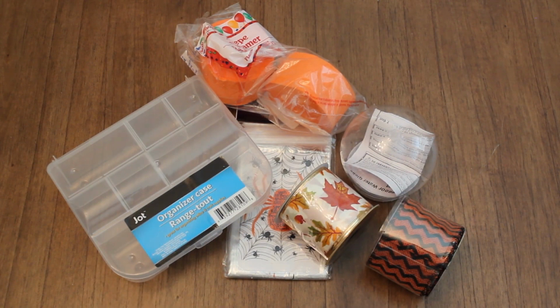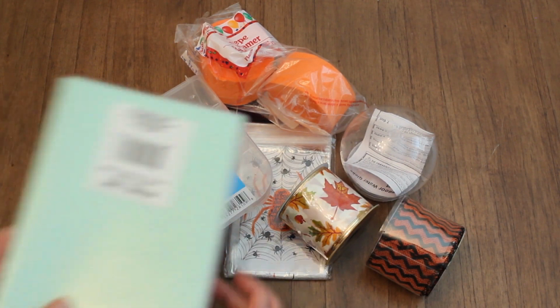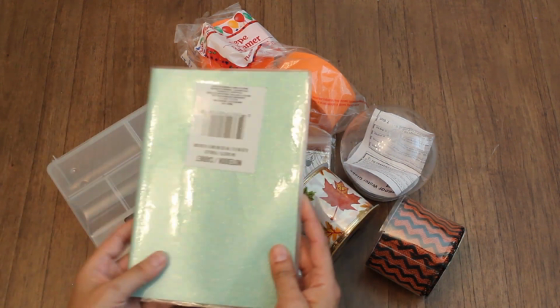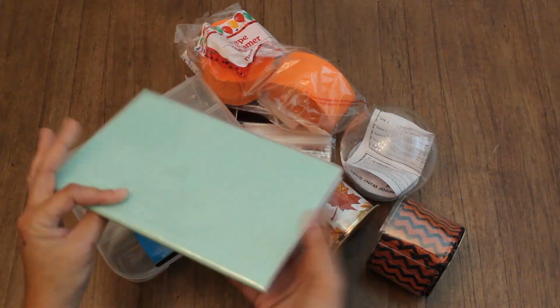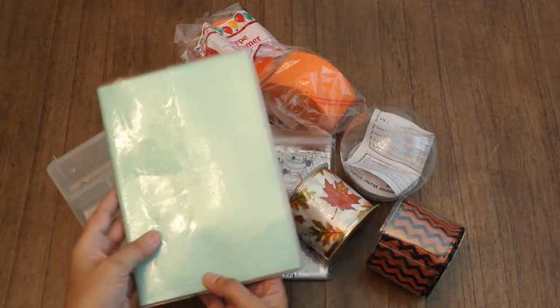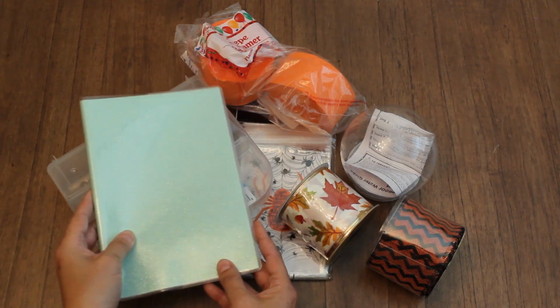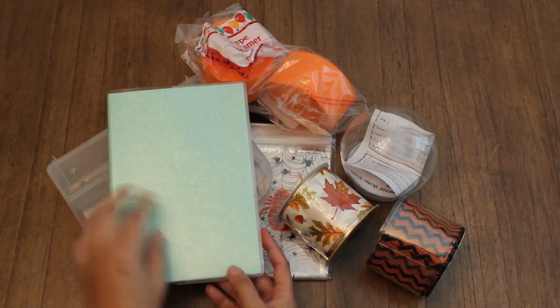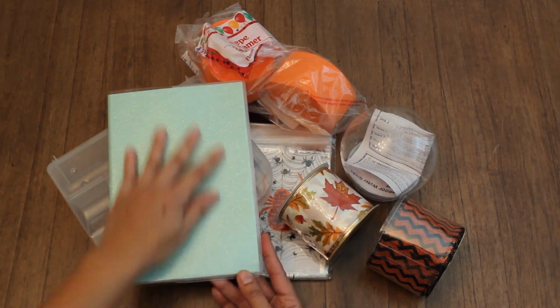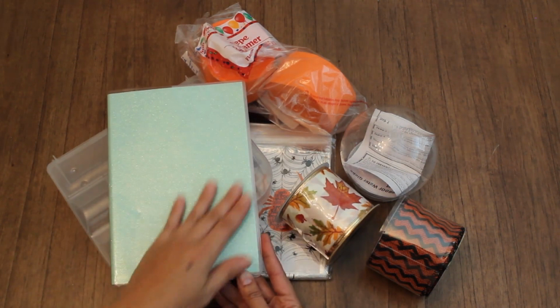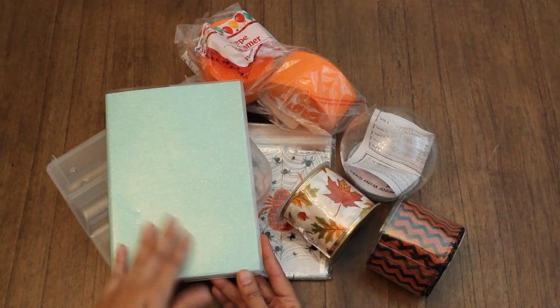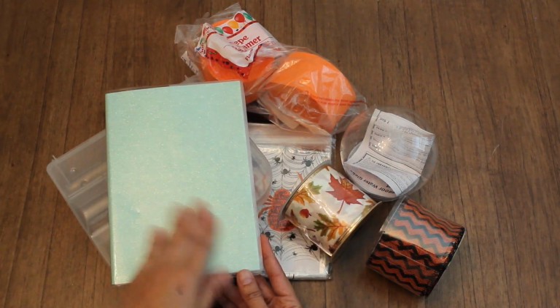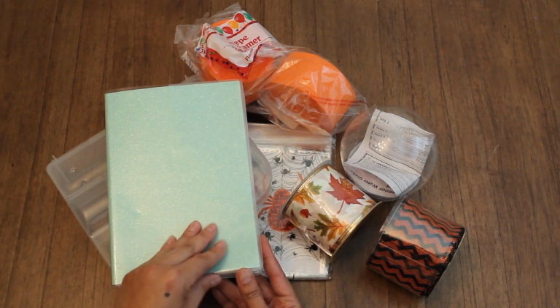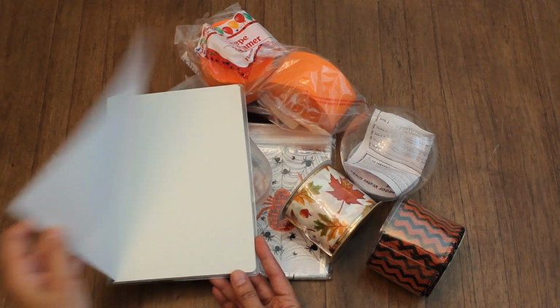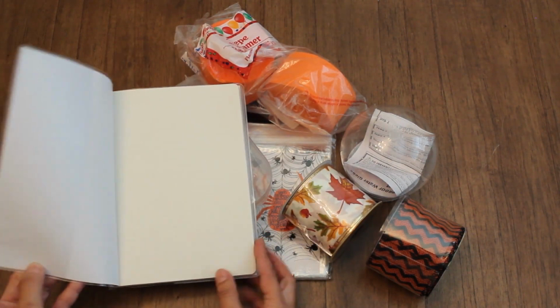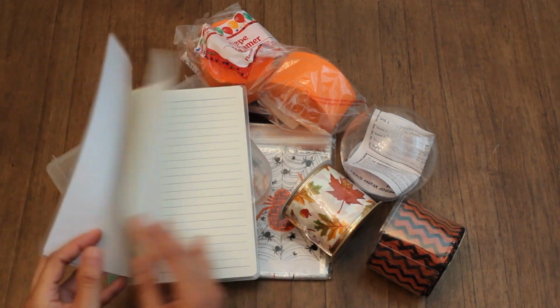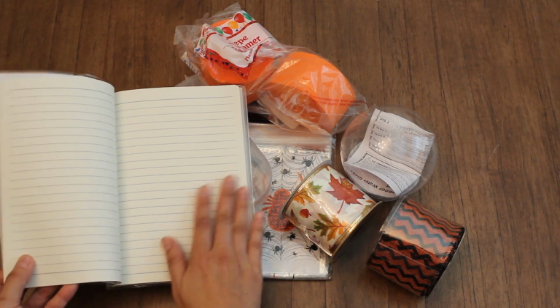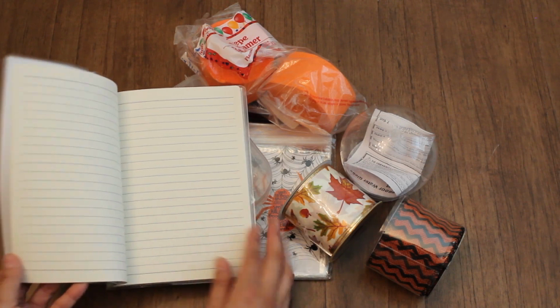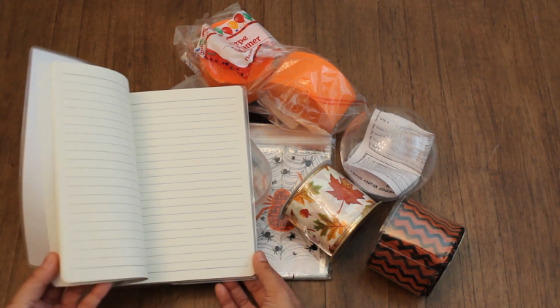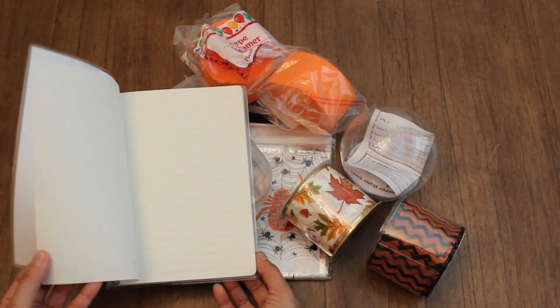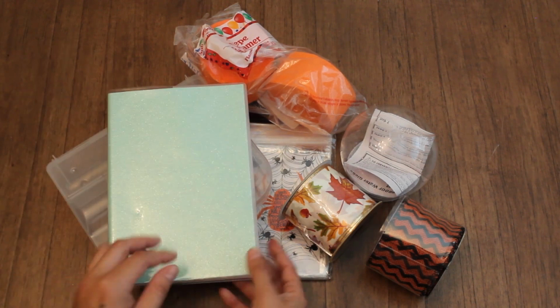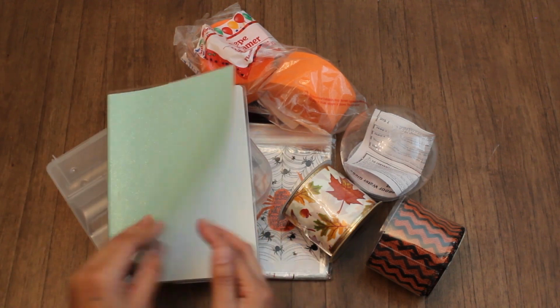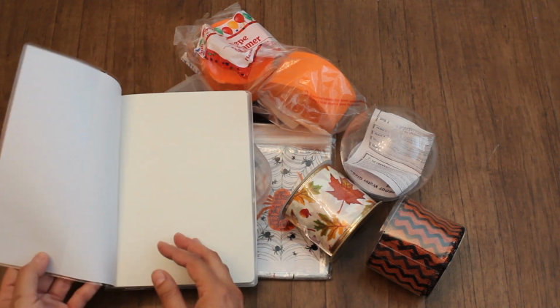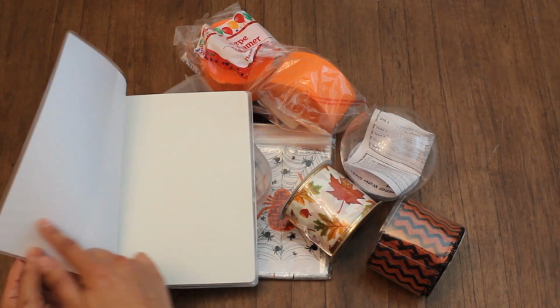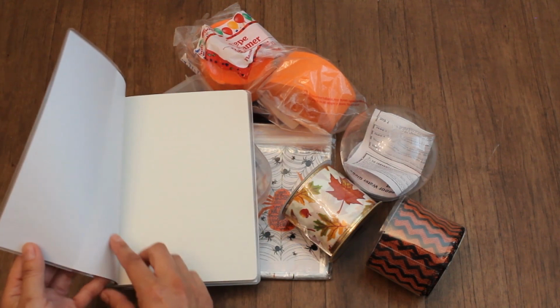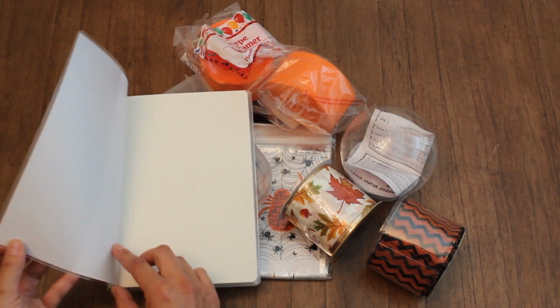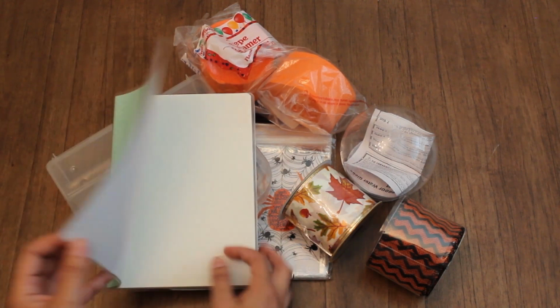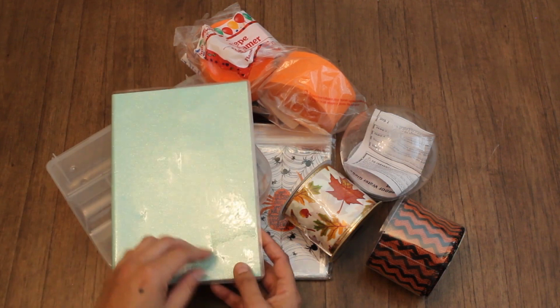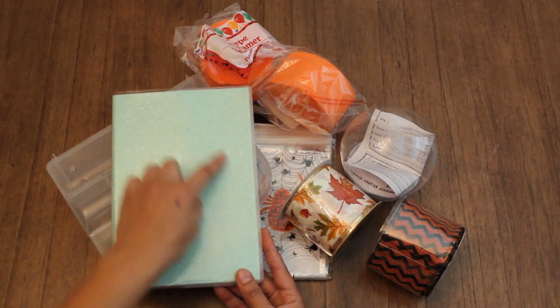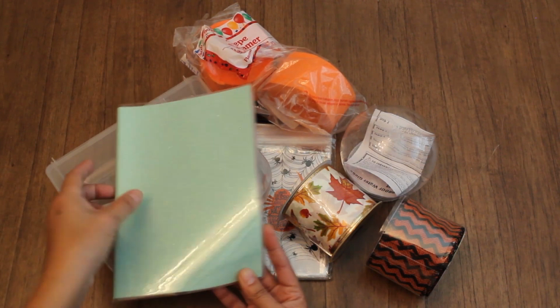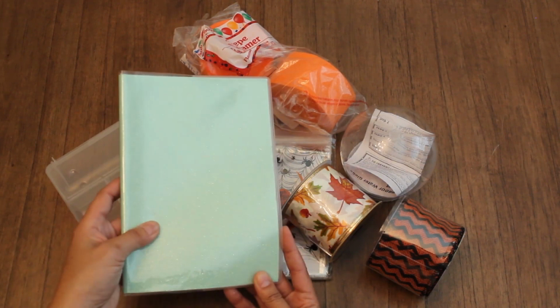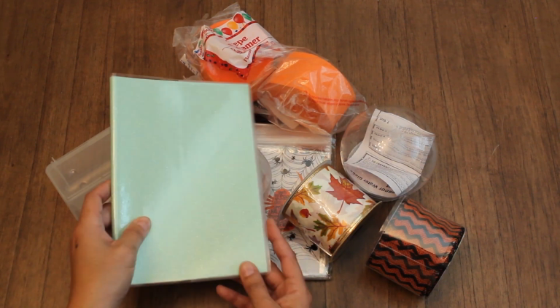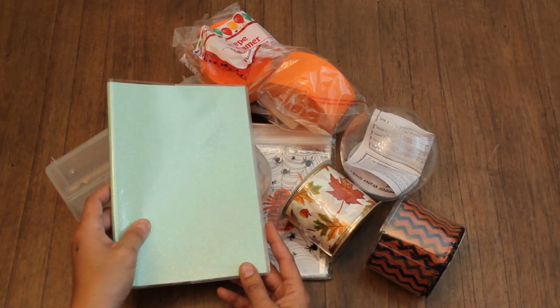And finally I got this really cute mint notebook. I love the pages — they're really nice. And I like that you have these plastic covers so you can slide up the cover and add more decoration on it.